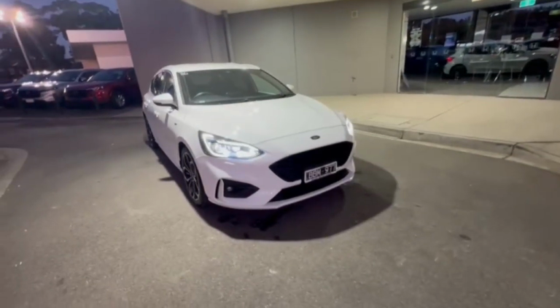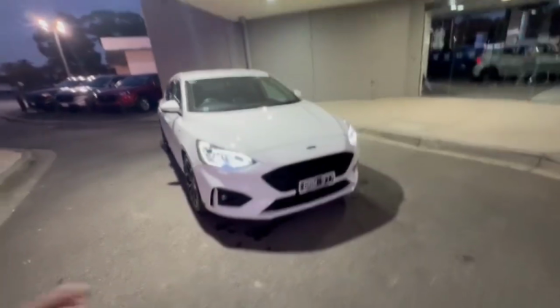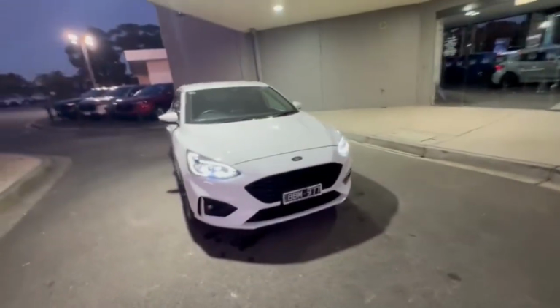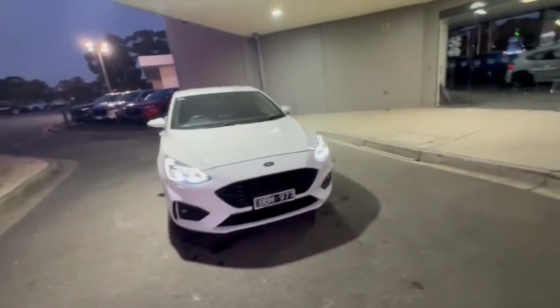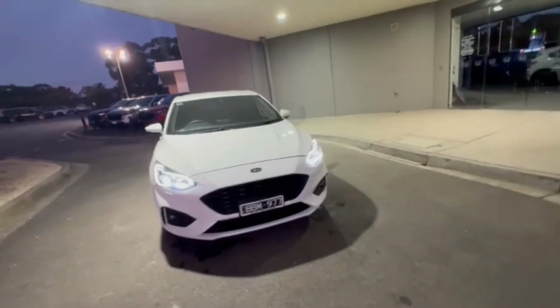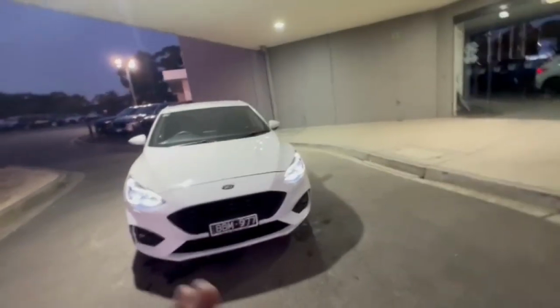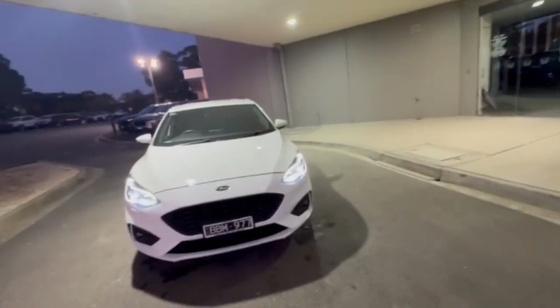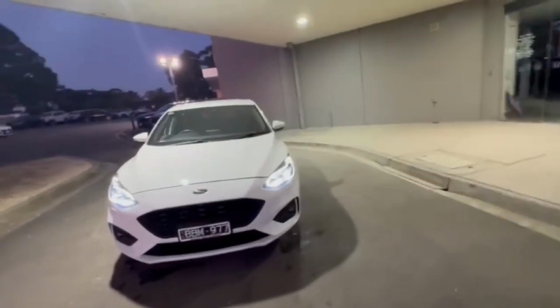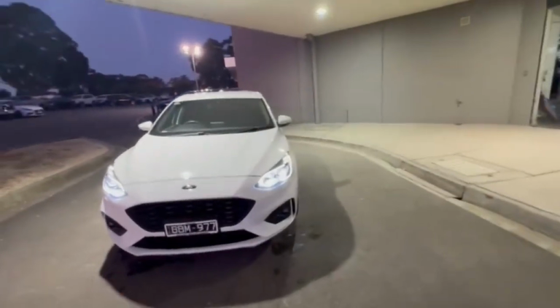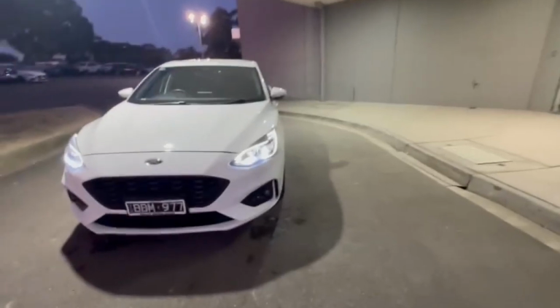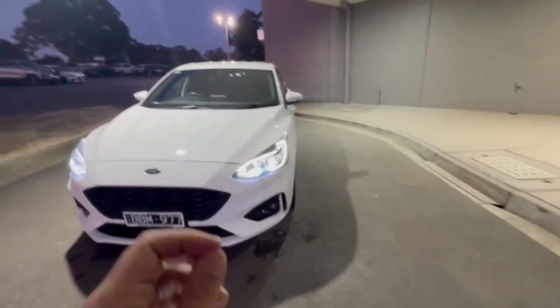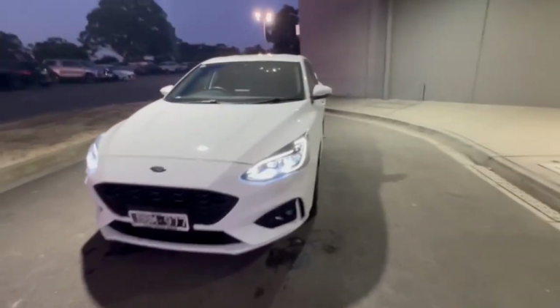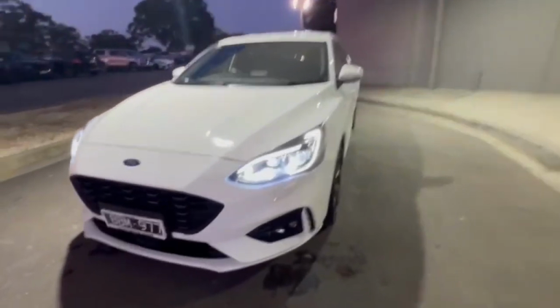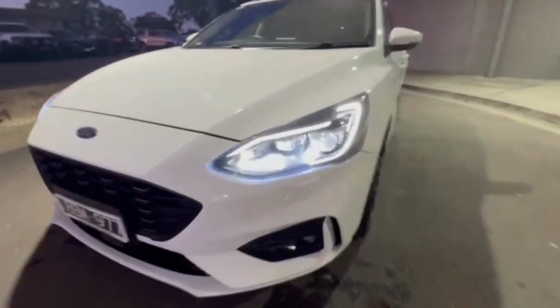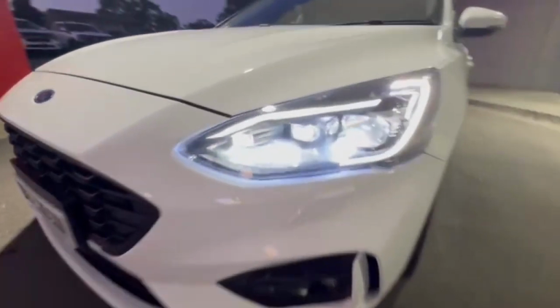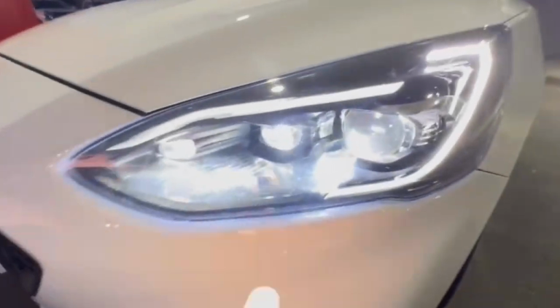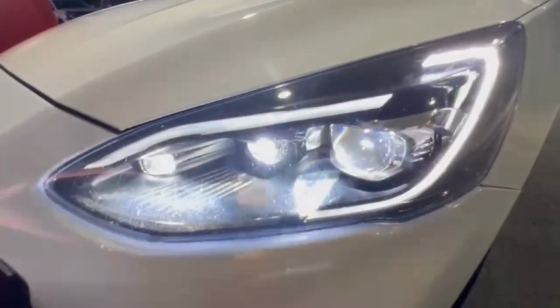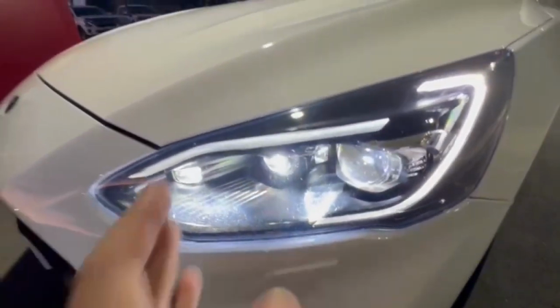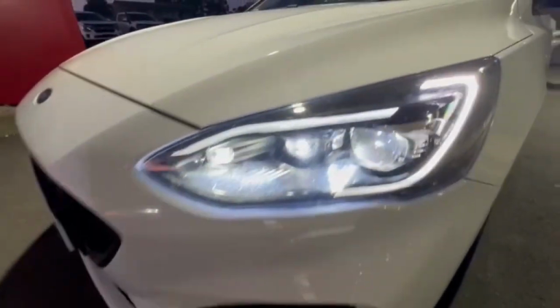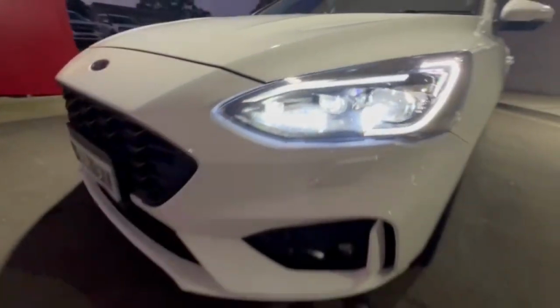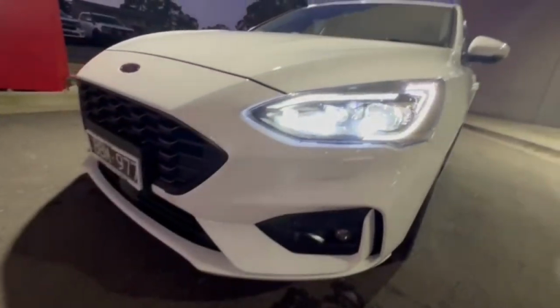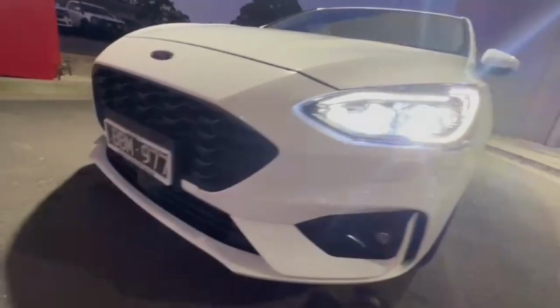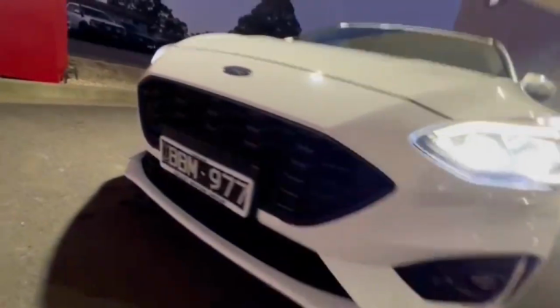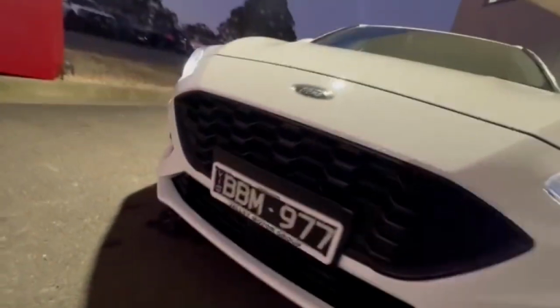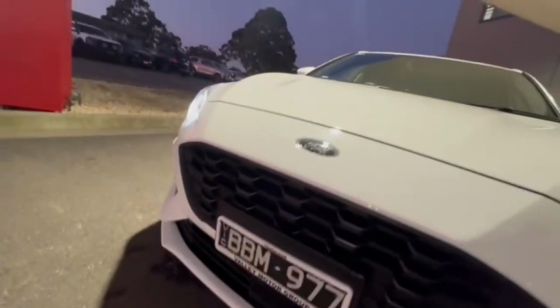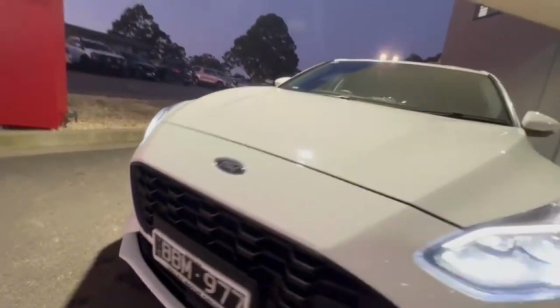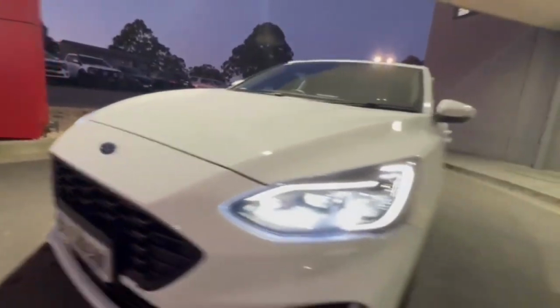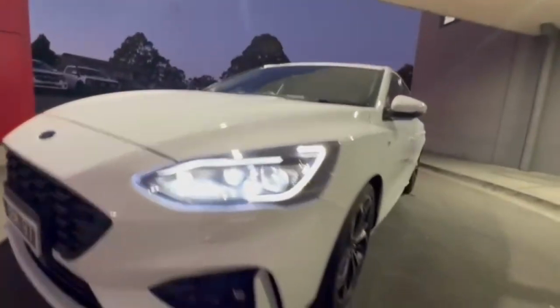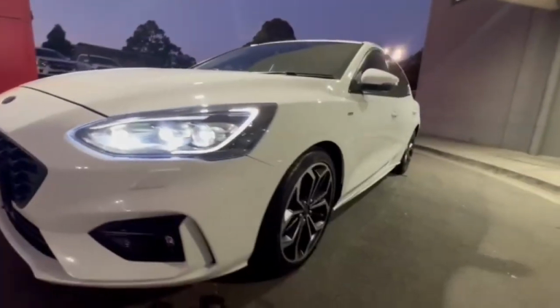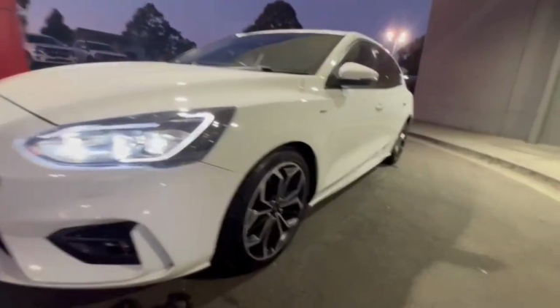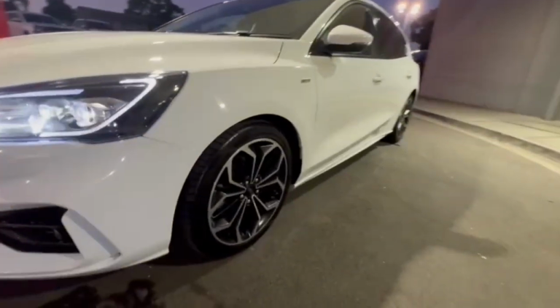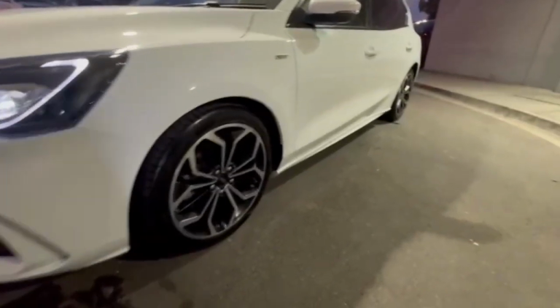G'day guys, thanks for checking out our Just Drive 2019 Ford Focus ST Line. Out the front you do have your projector style headlights, daytime running lights, really nice and tidy on the nose of the car and coming down the passenger side.